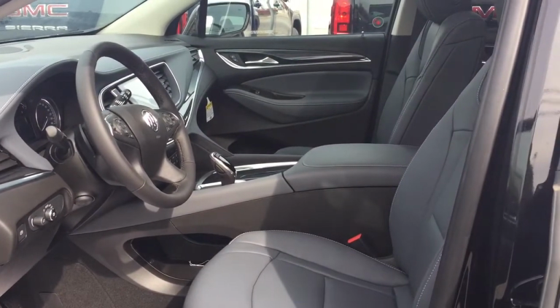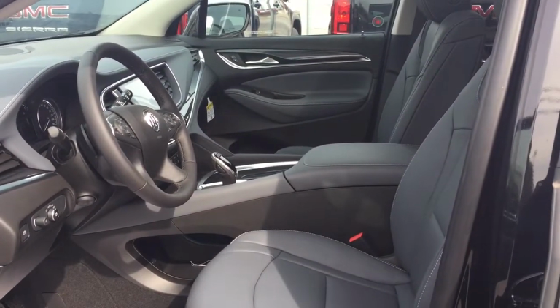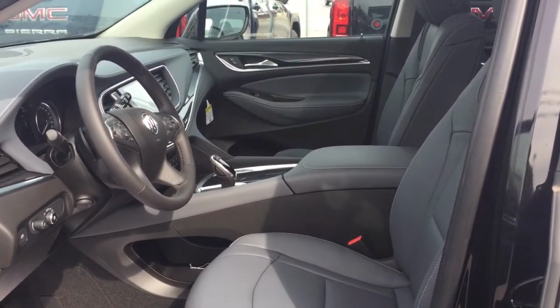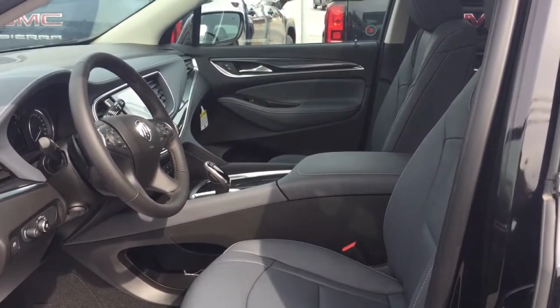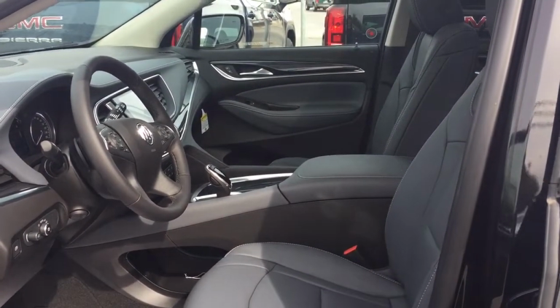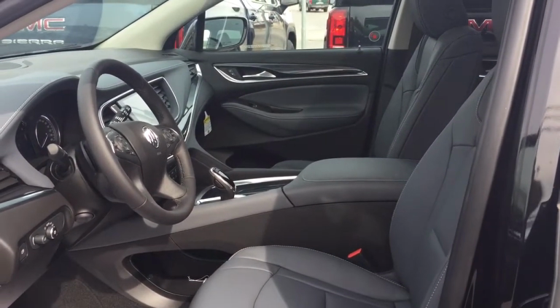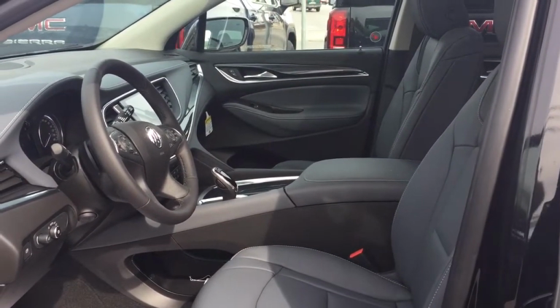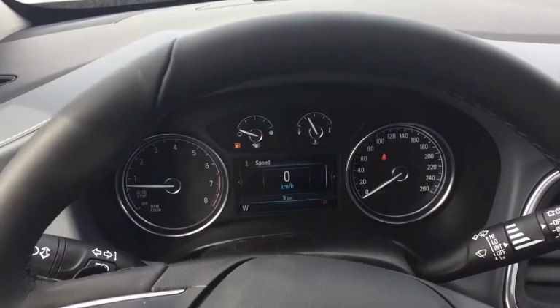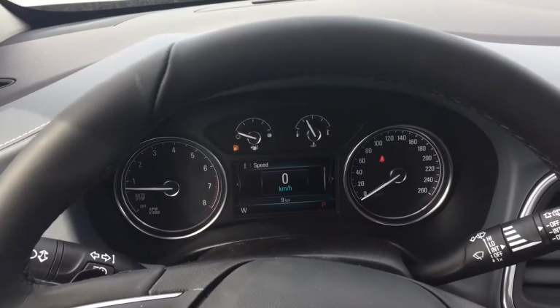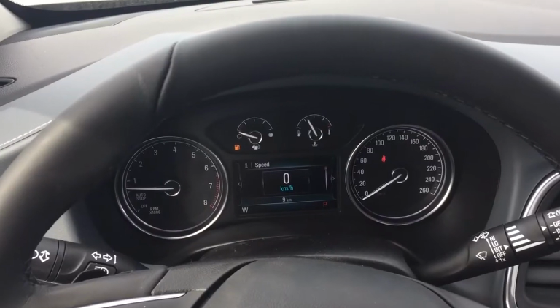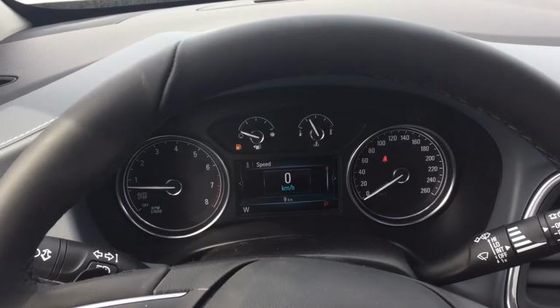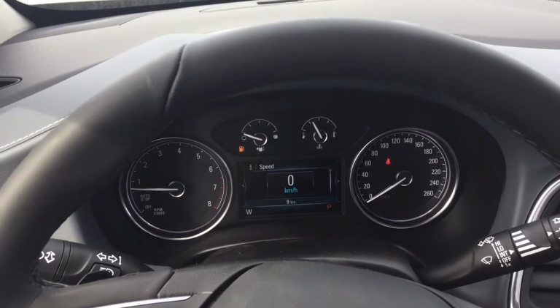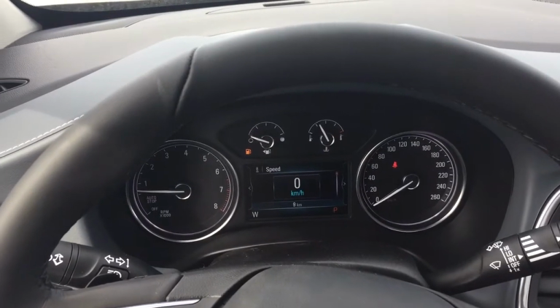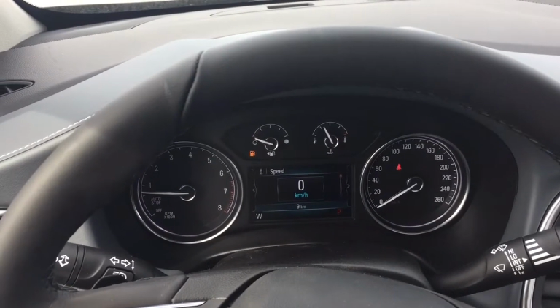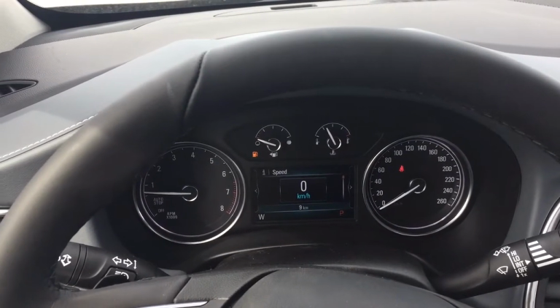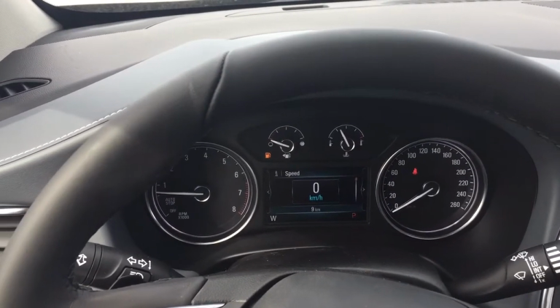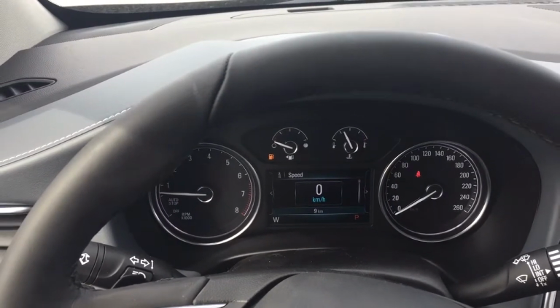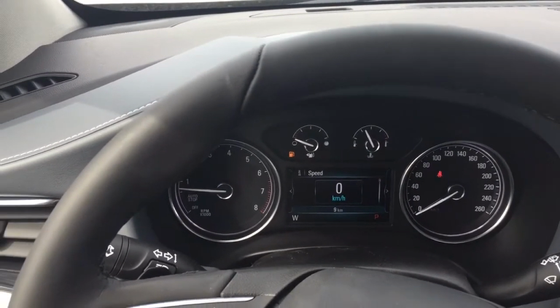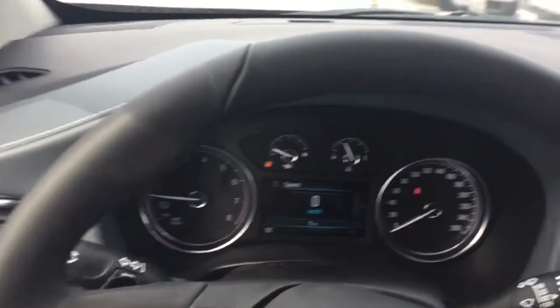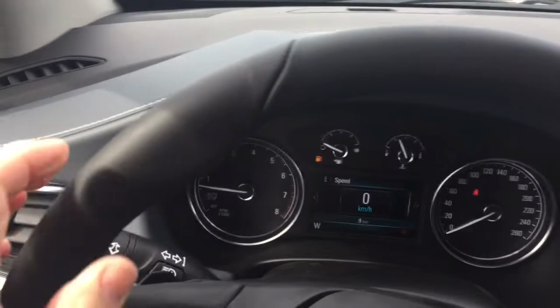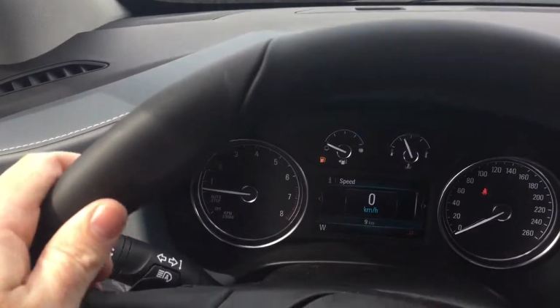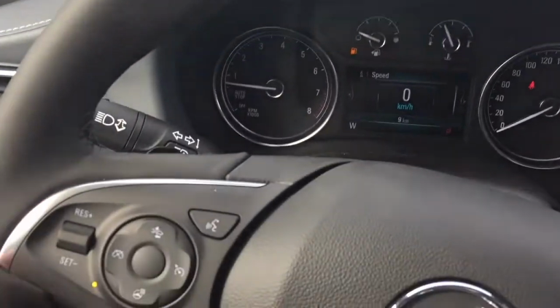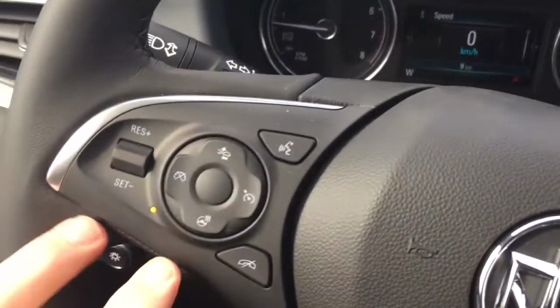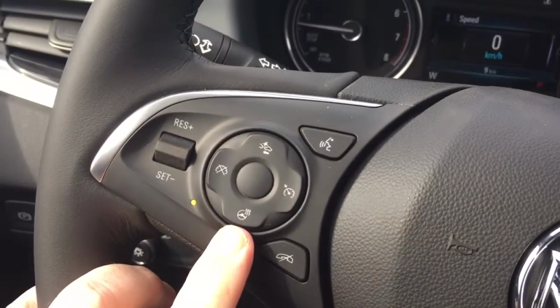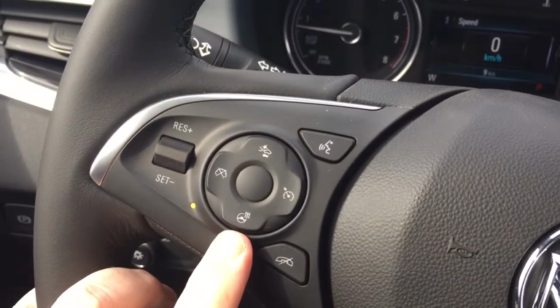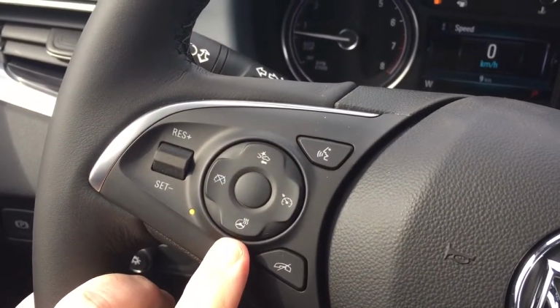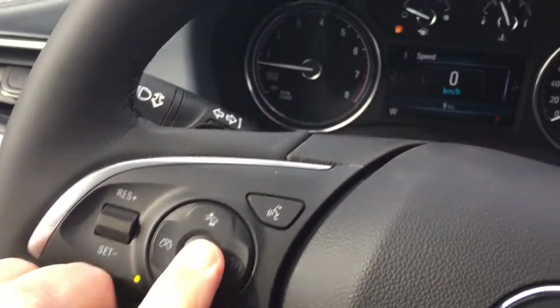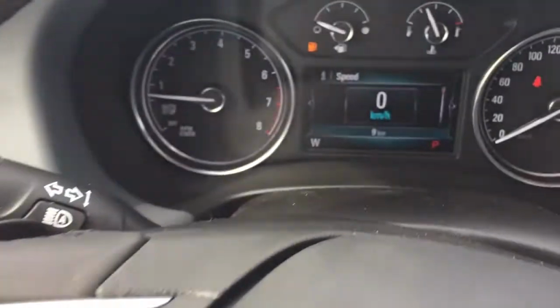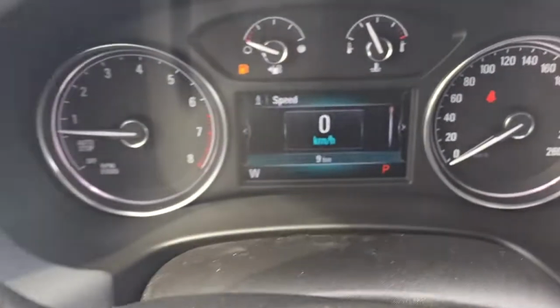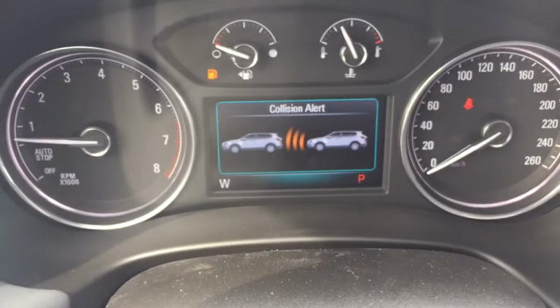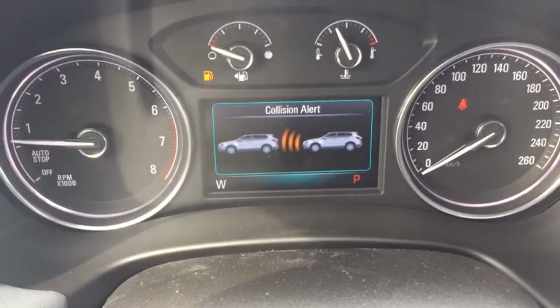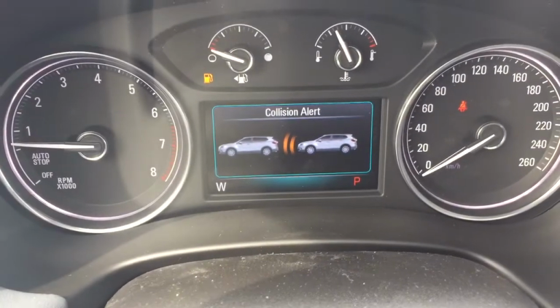So much to see here, so let's jump on in and take a look around. On the inside, working our way from left to right, you've got the leather-wrapped steering wheel which is heated, and you also have the forward collision warning.